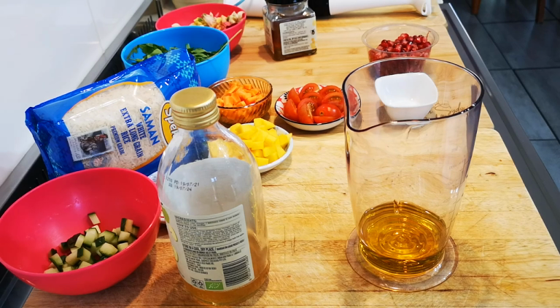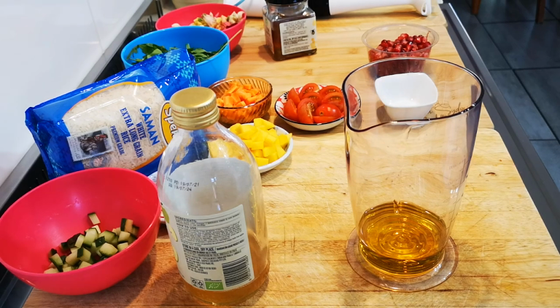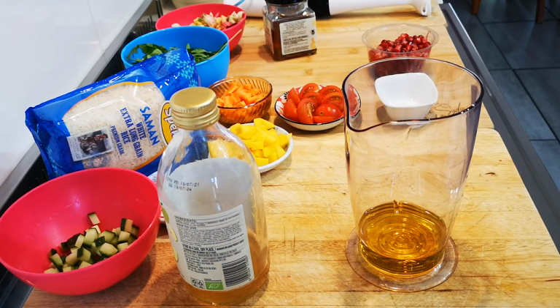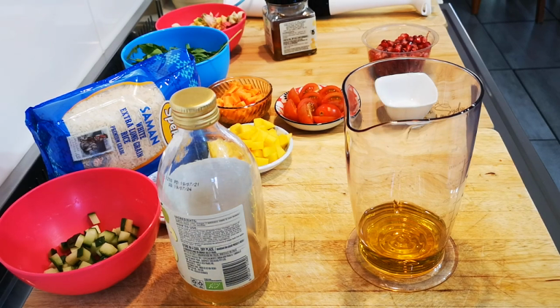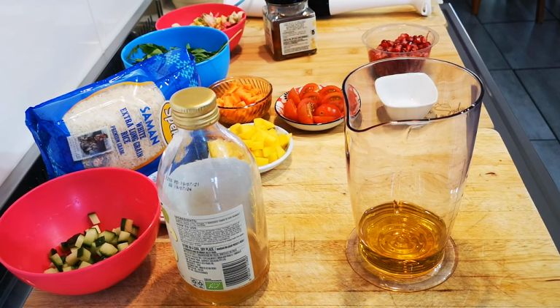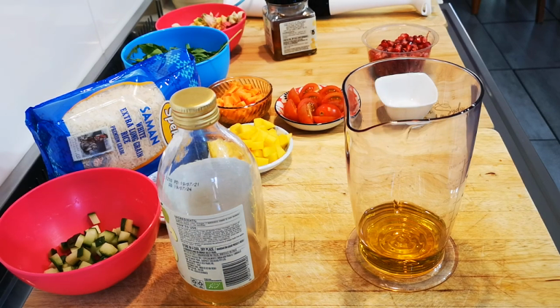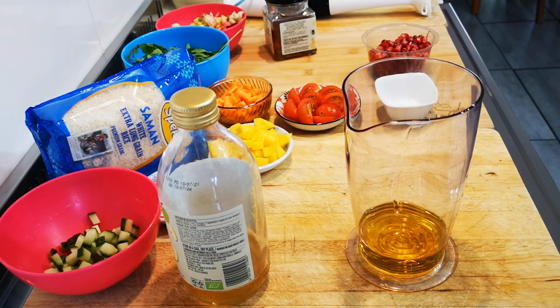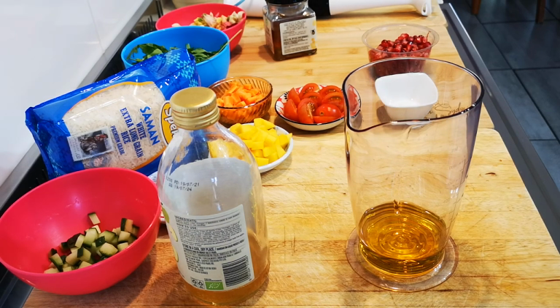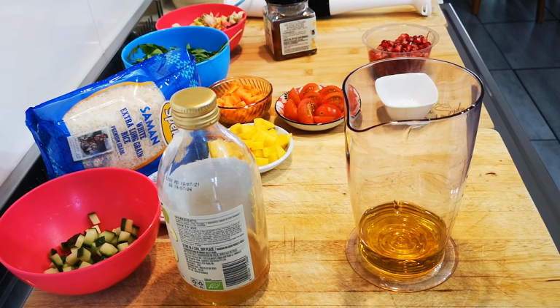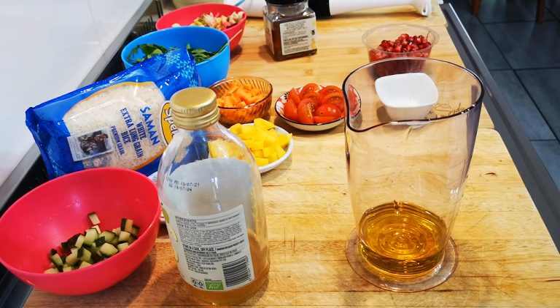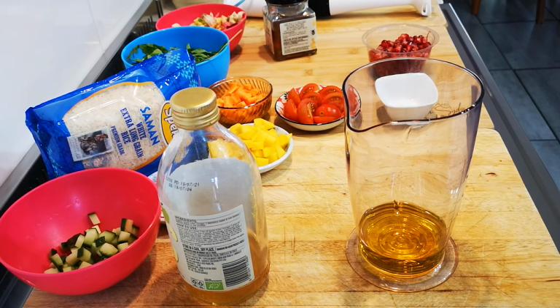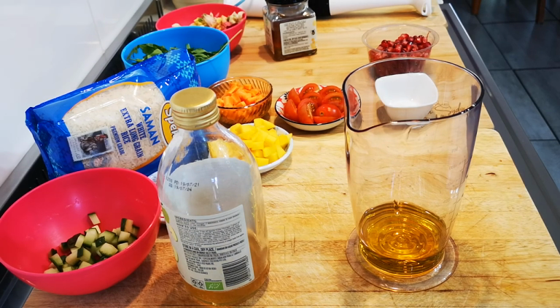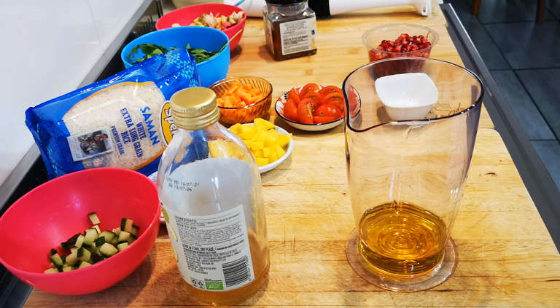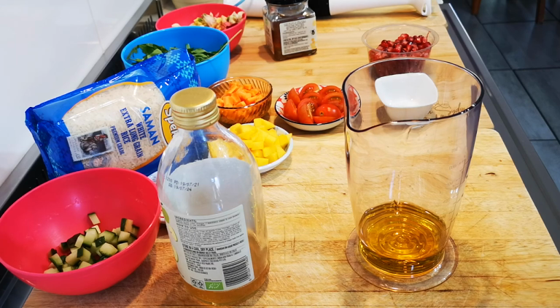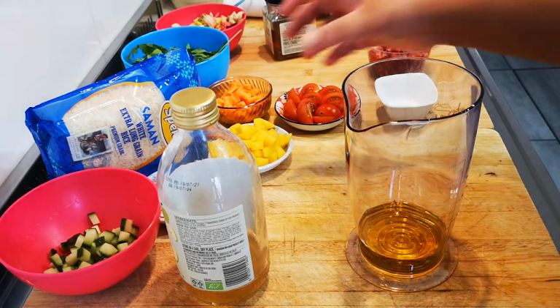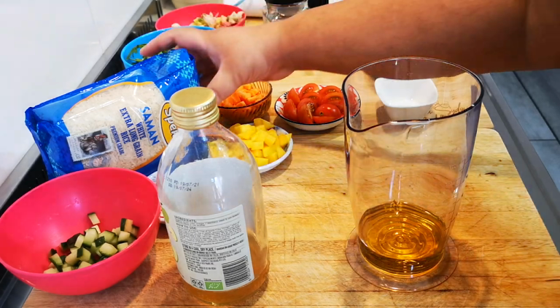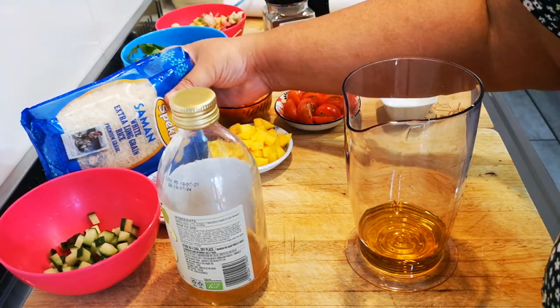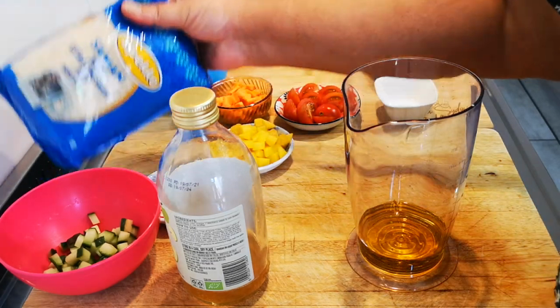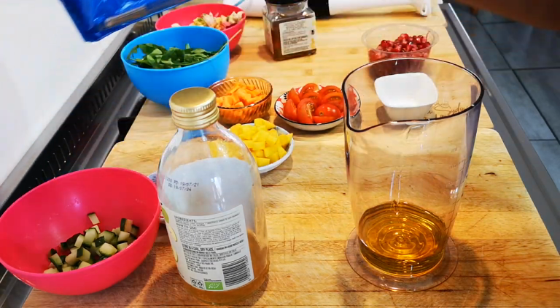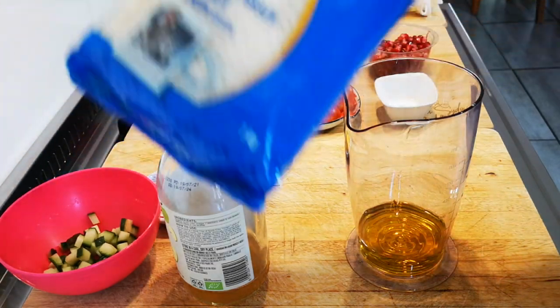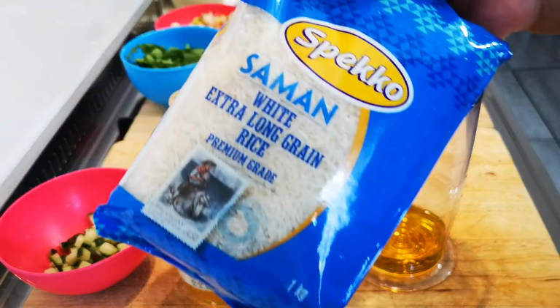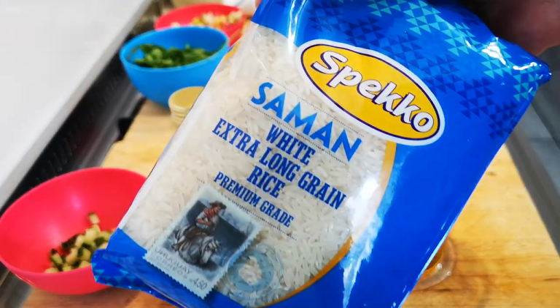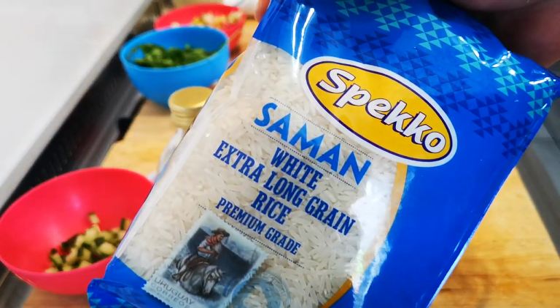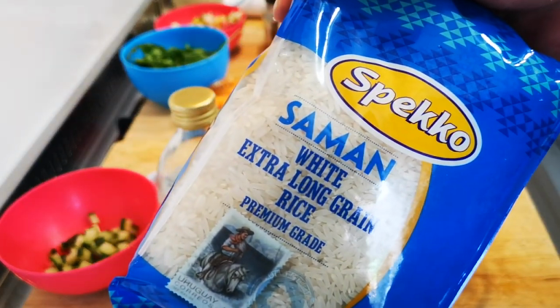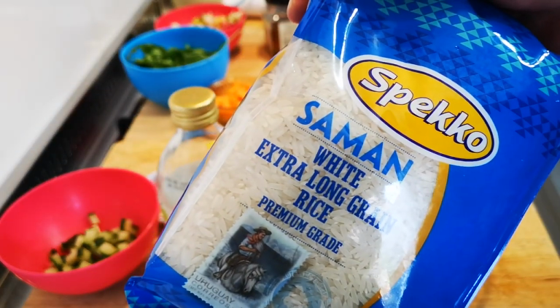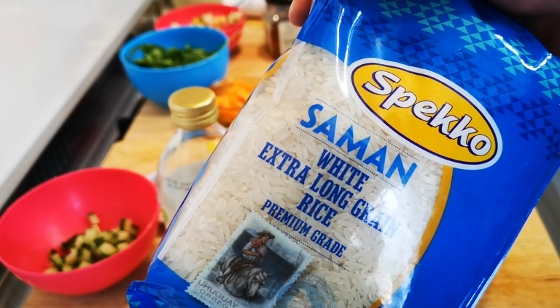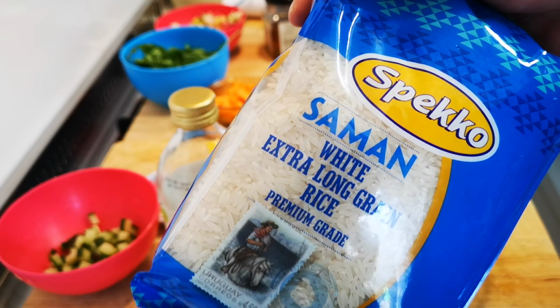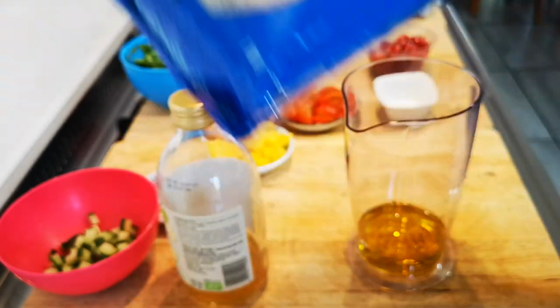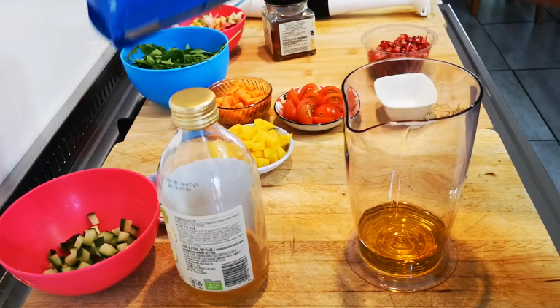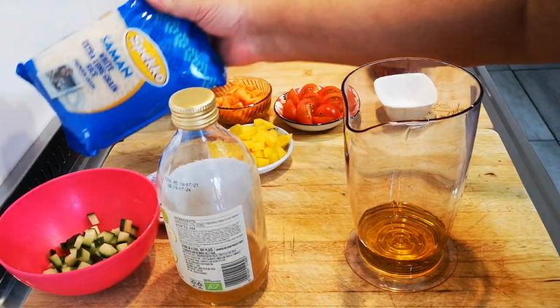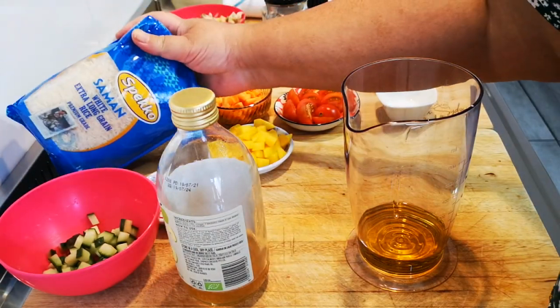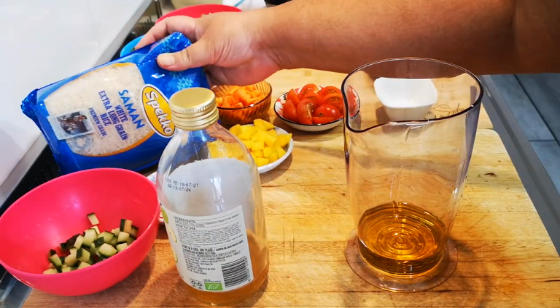Hello everyone, today I'm making my rainbow rice salad and I'm using Speko Salmon white rice. Okay, let's begin.